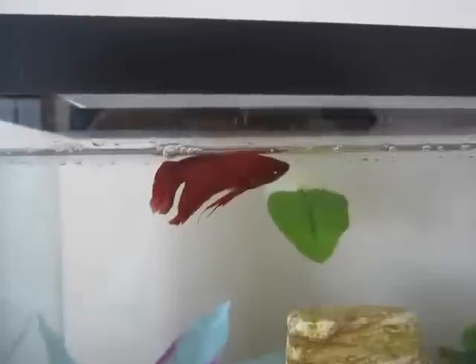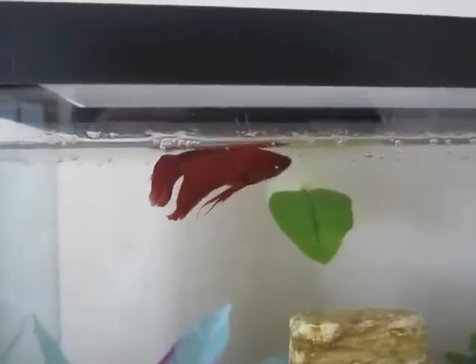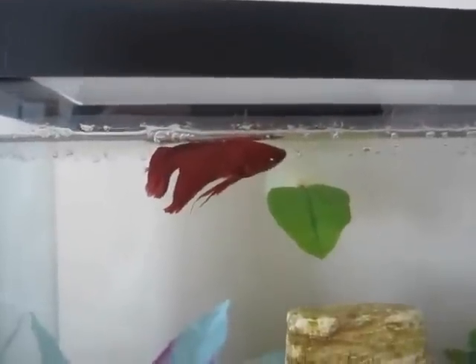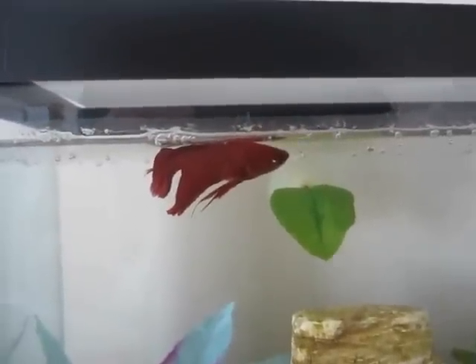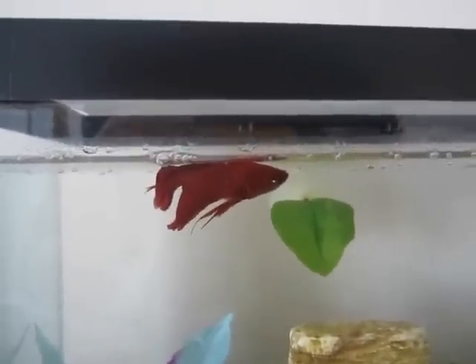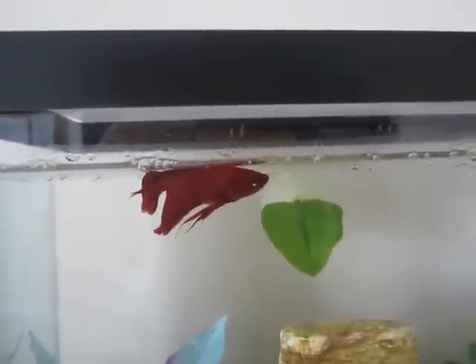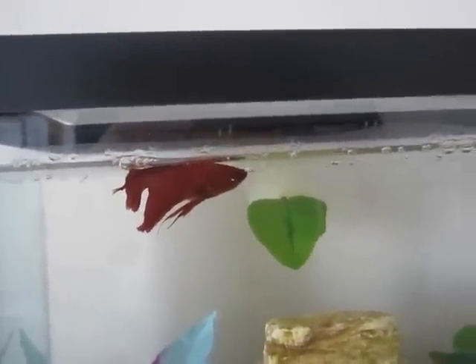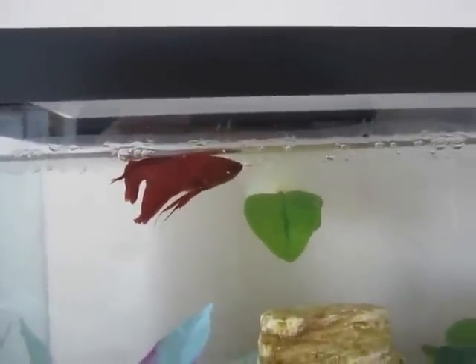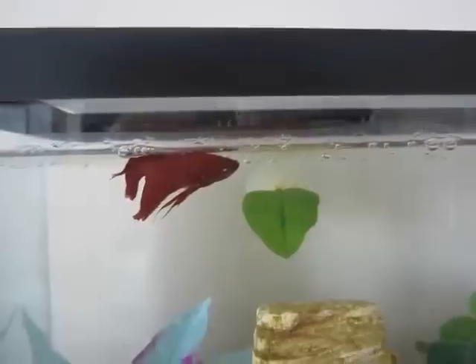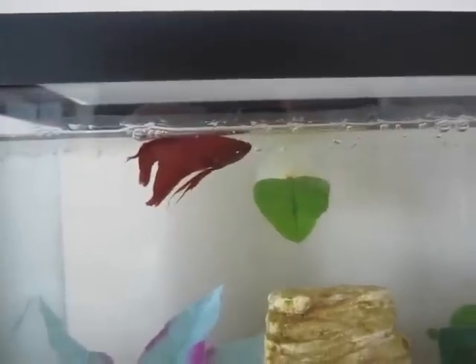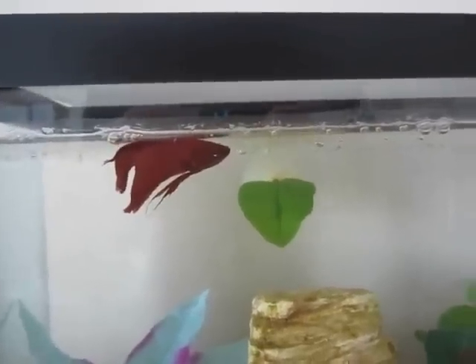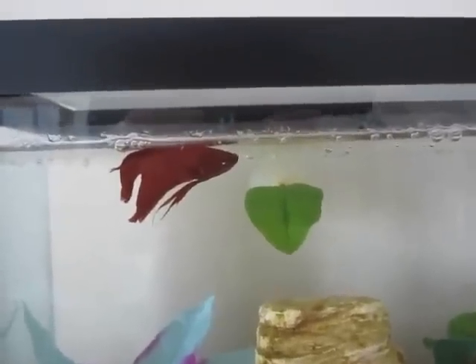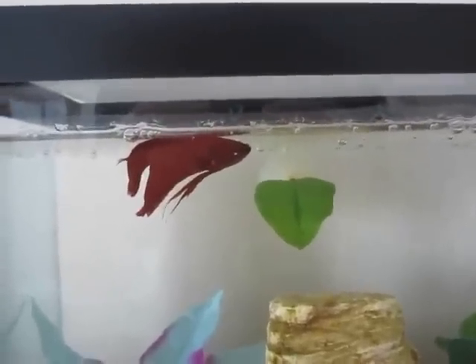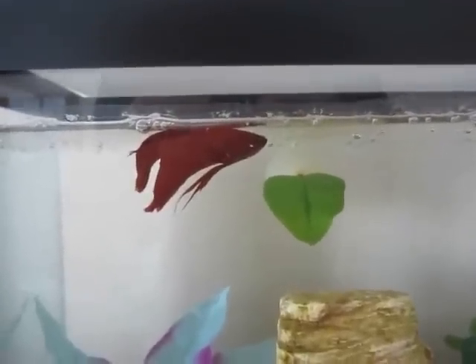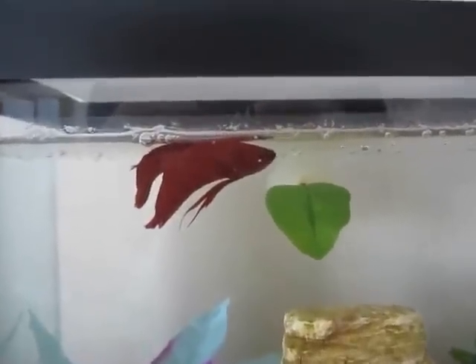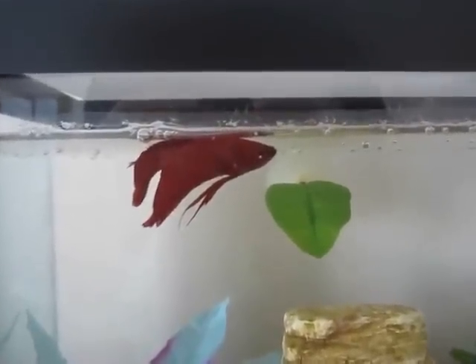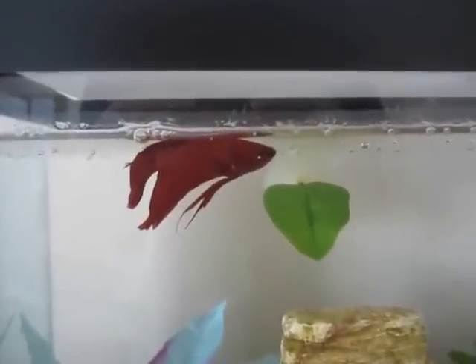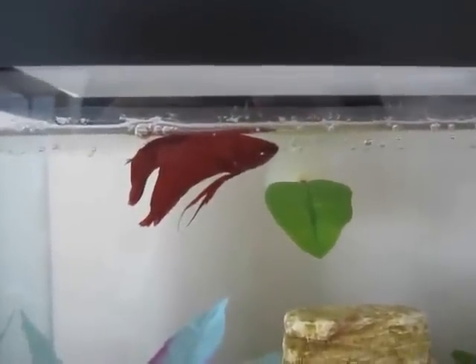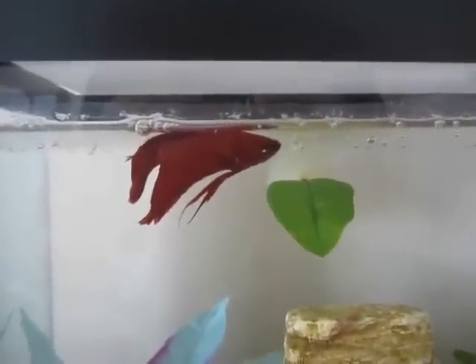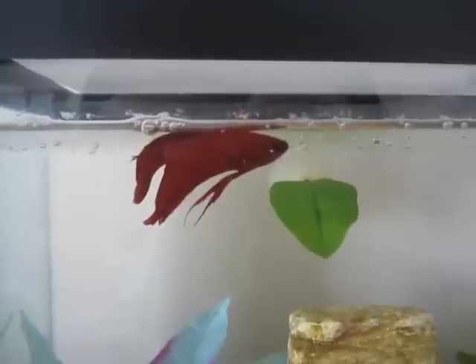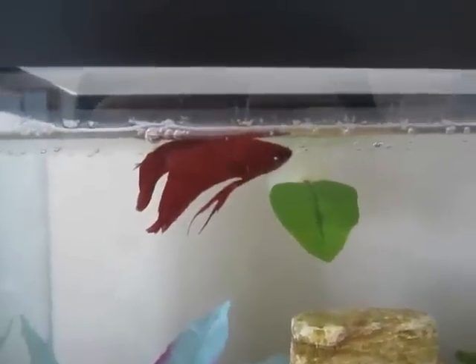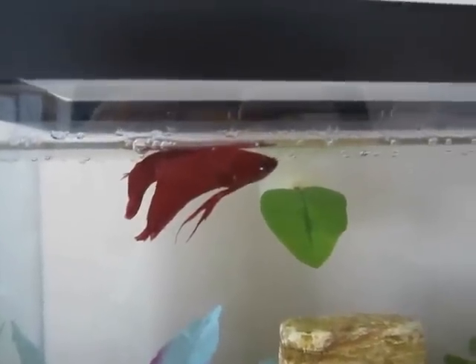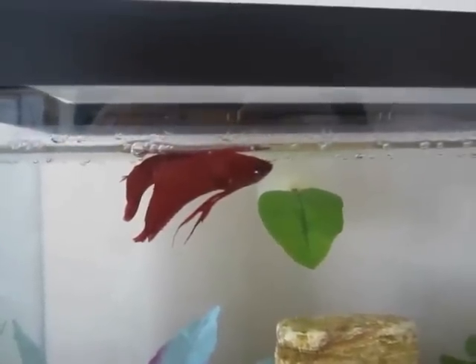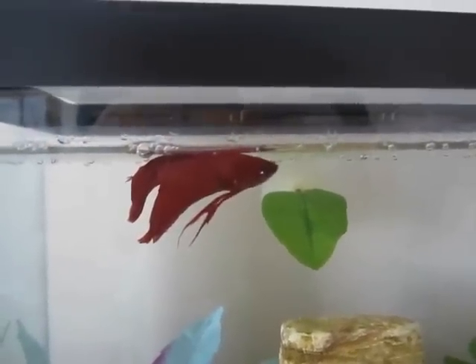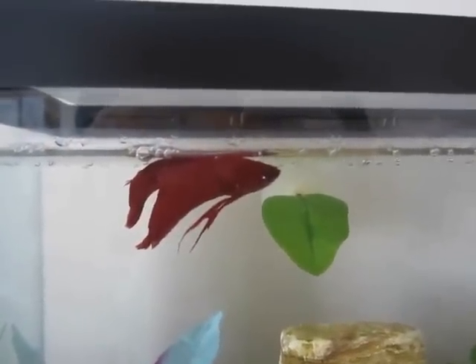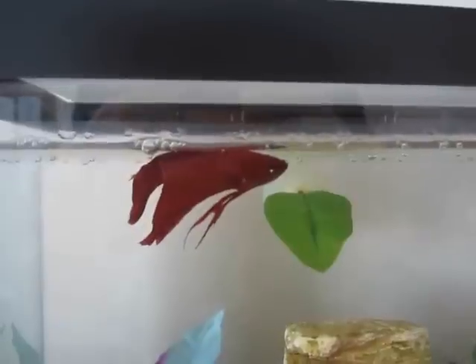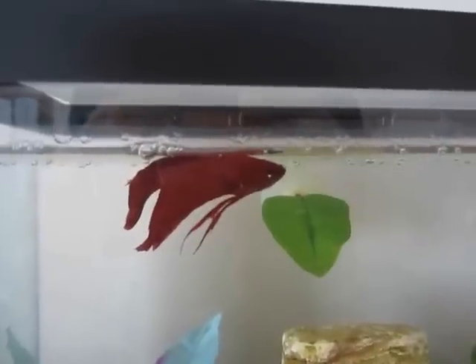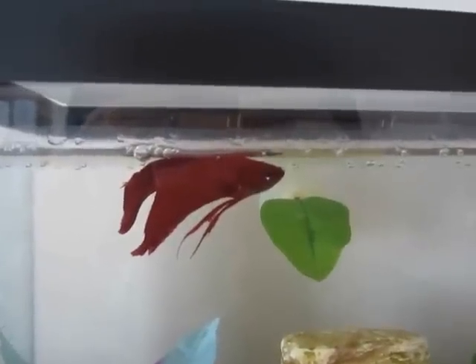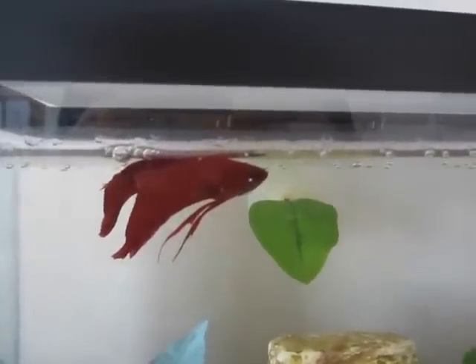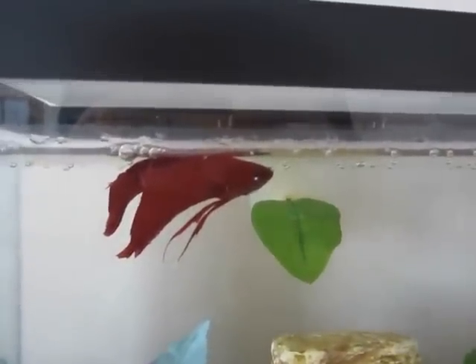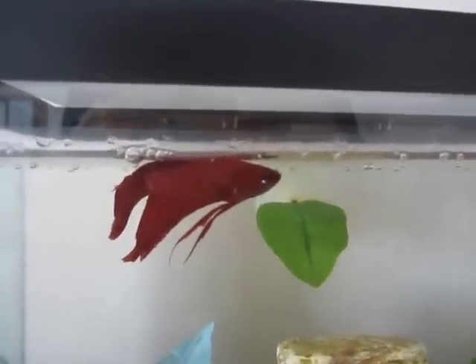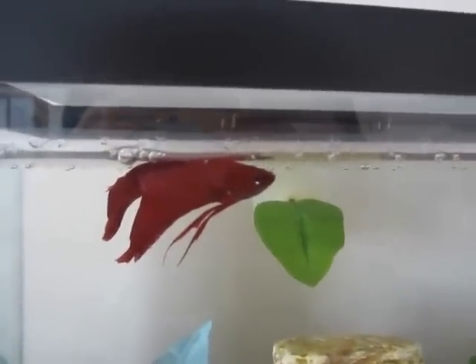Hello, this is Got2LedFish and I'm going to be talking about swim bladder disease in fish. How this guy got swim bladder disease is he was having a hard time eating, and then he started eating again and got too much food, so now he is bloated and has swim bladder.